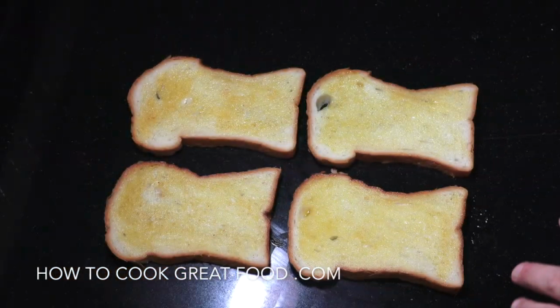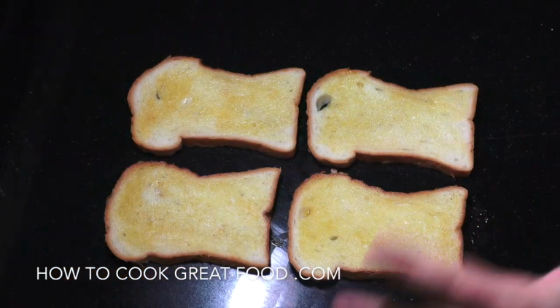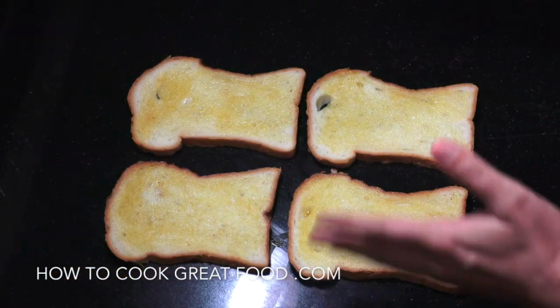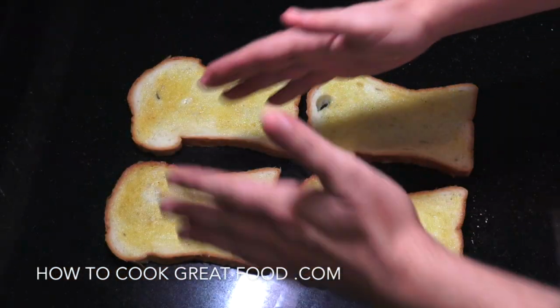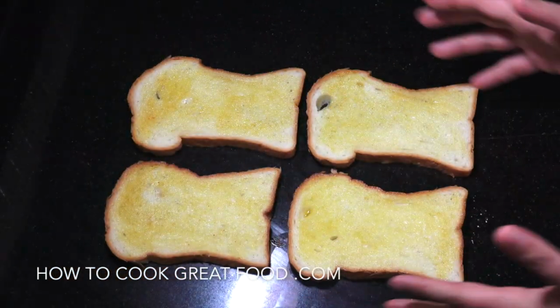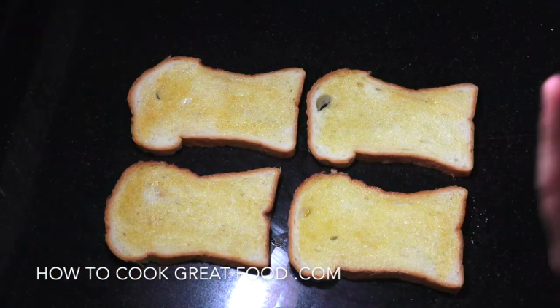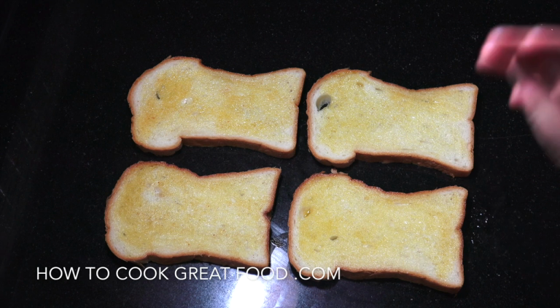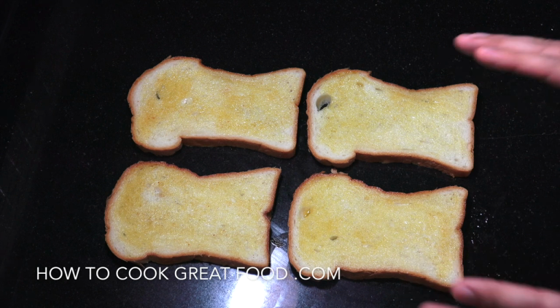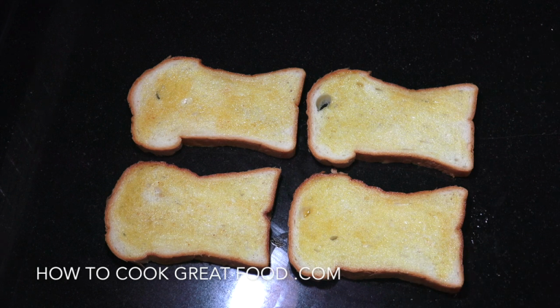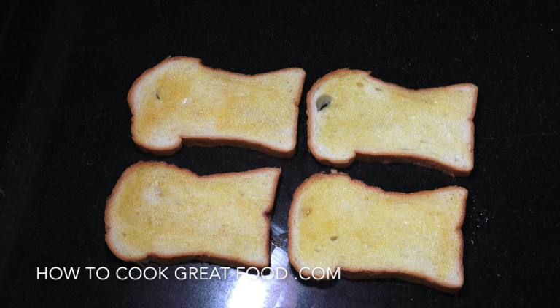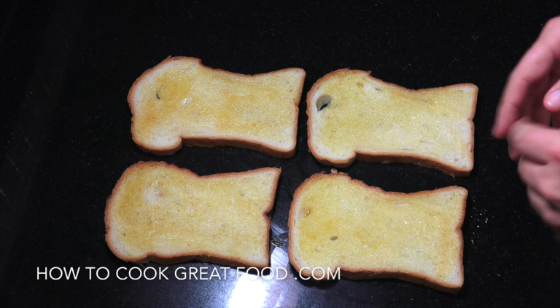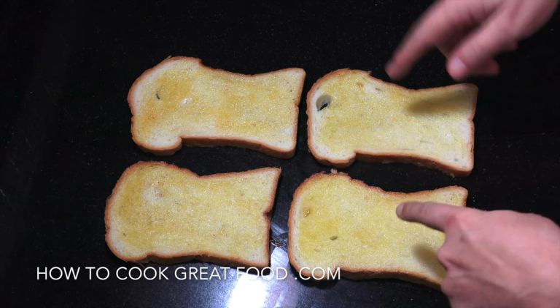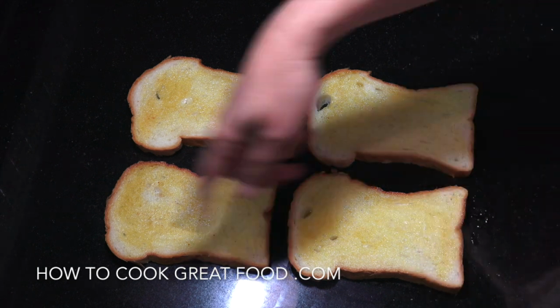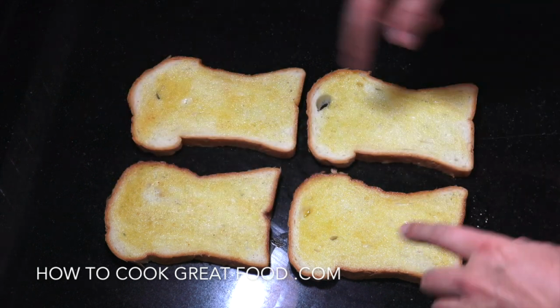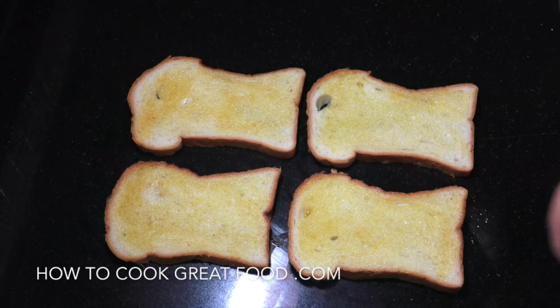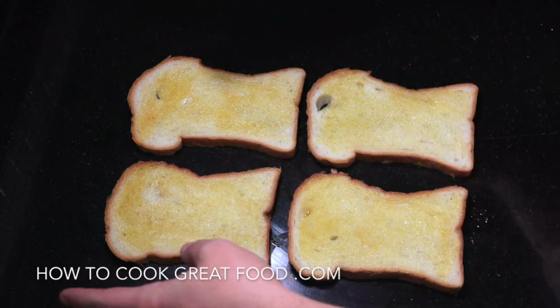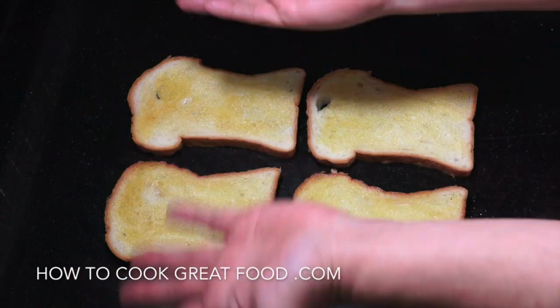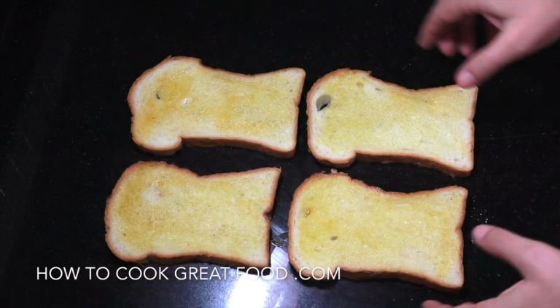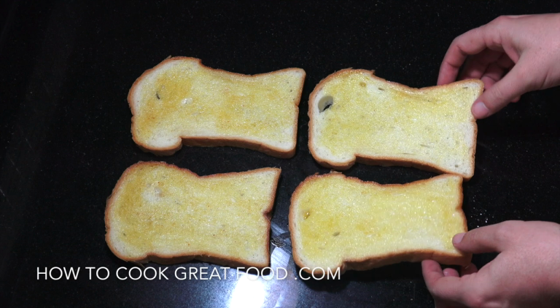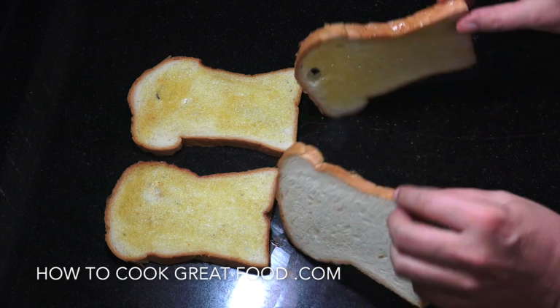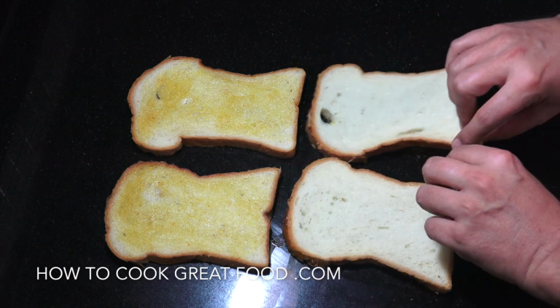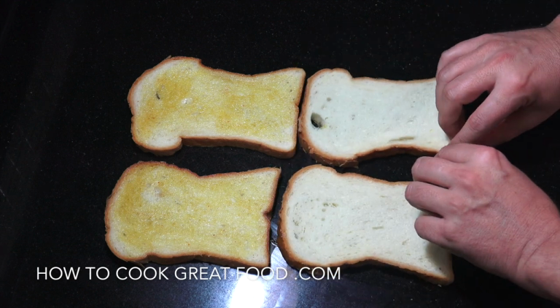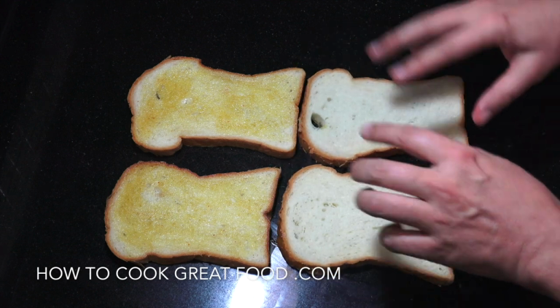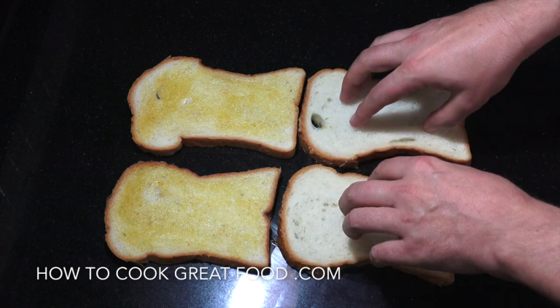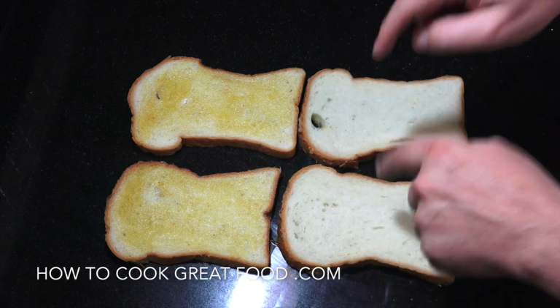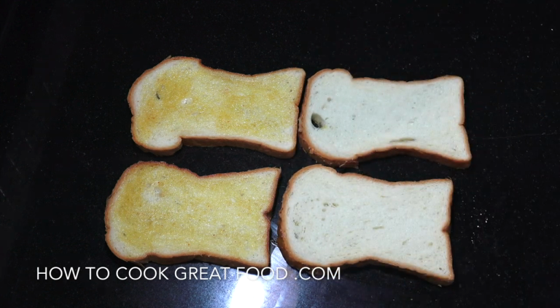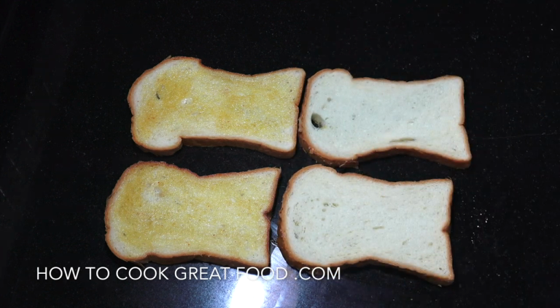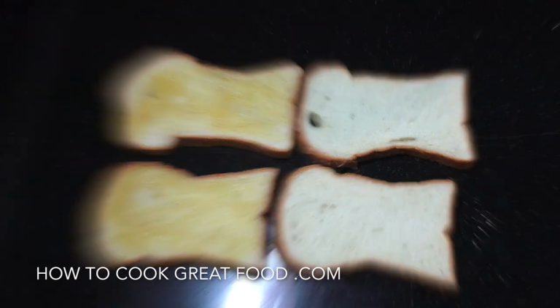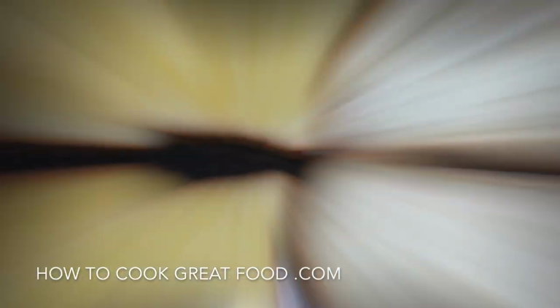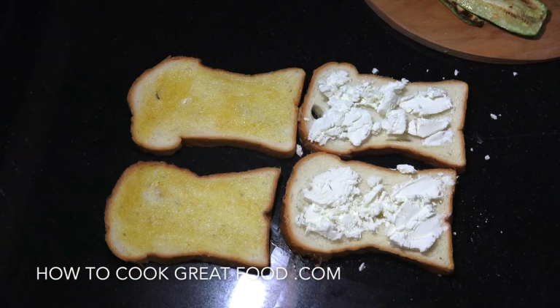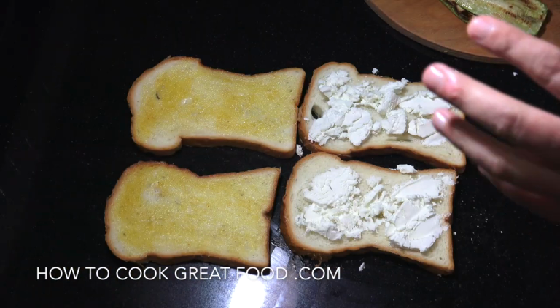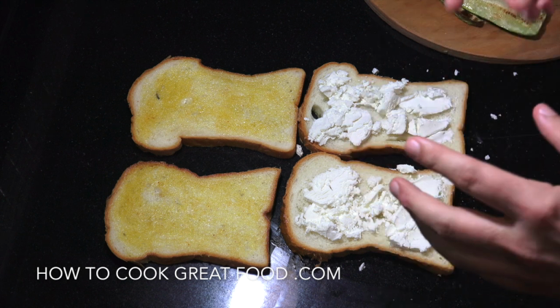So two sandwiches, four slices of bread. I'm using white bread but use any type you want. As you can see, I've buttered one side — these are the outside — so we're going to flip them over and get our filling right in there.